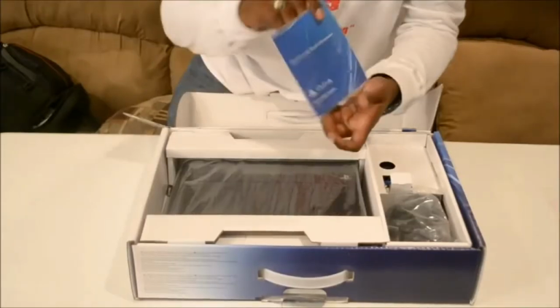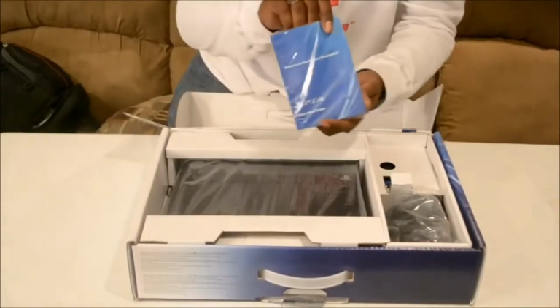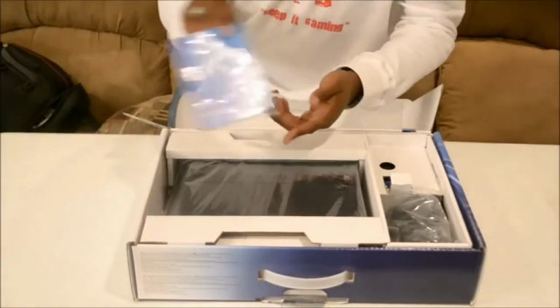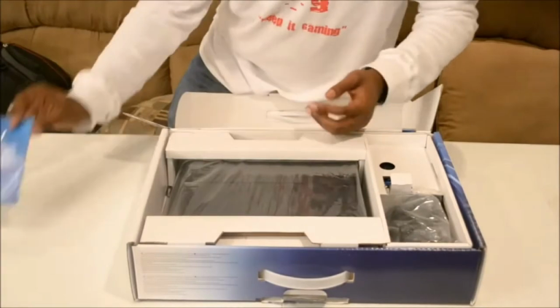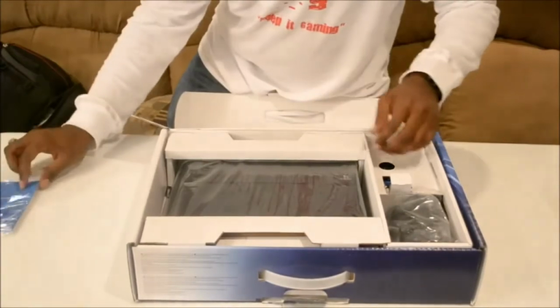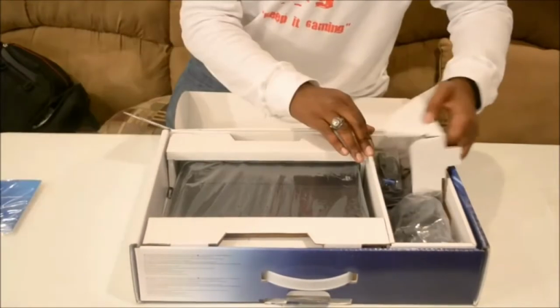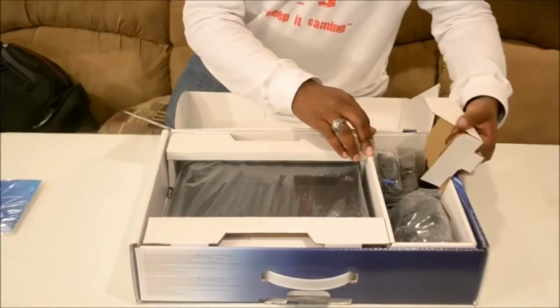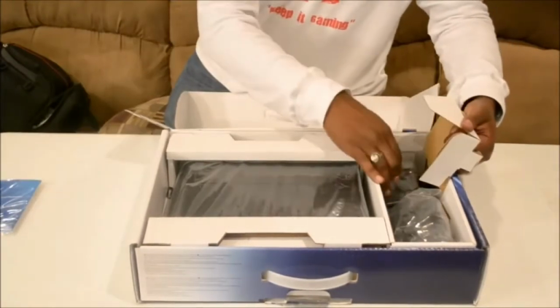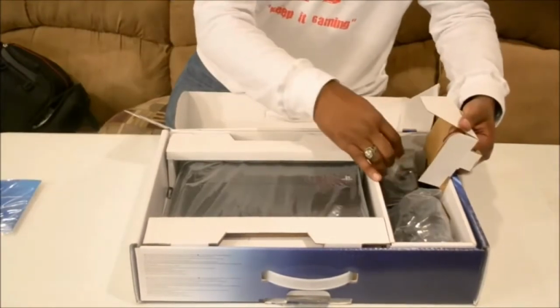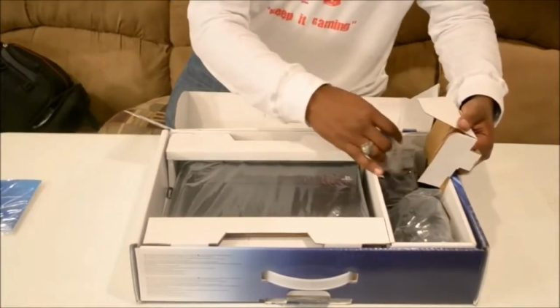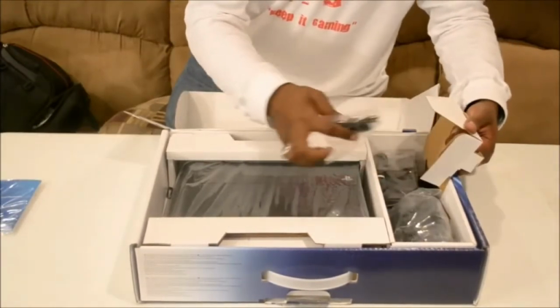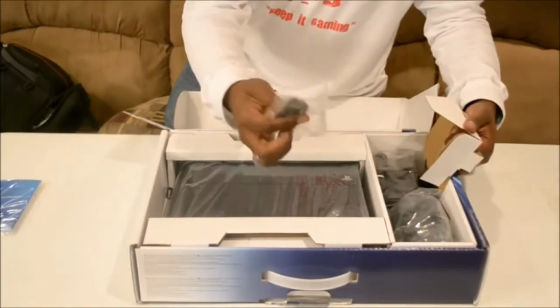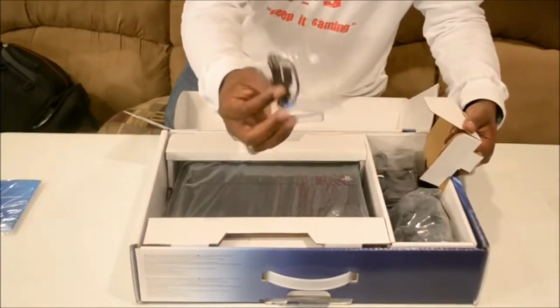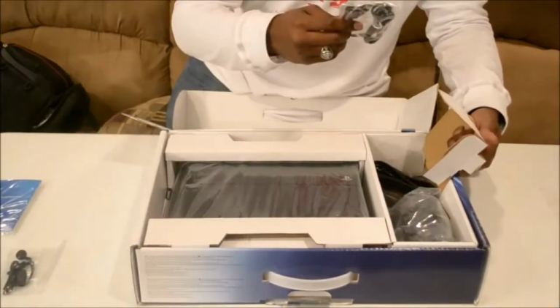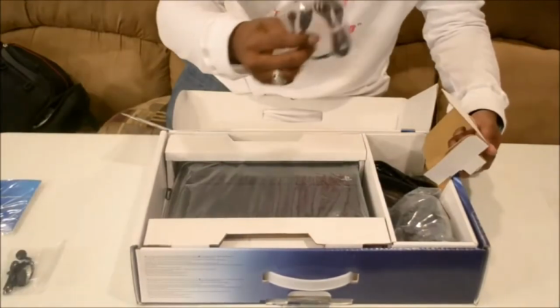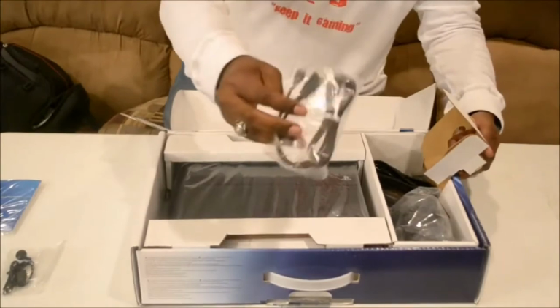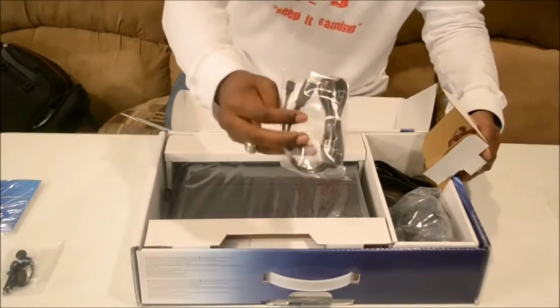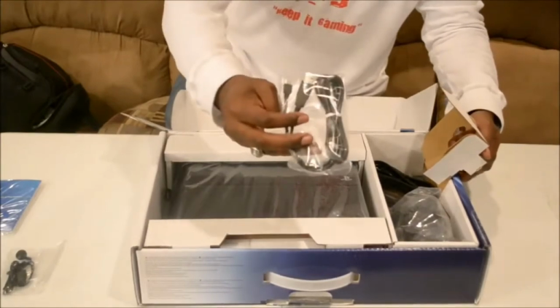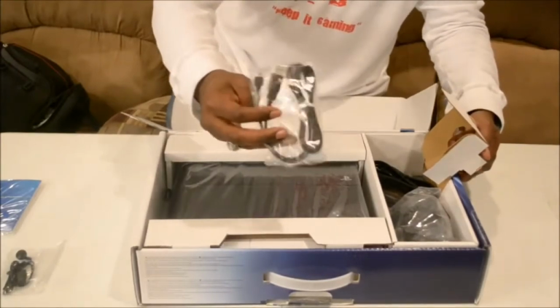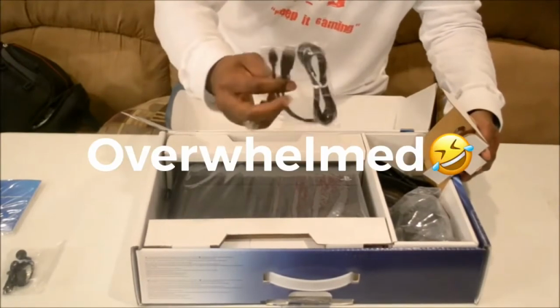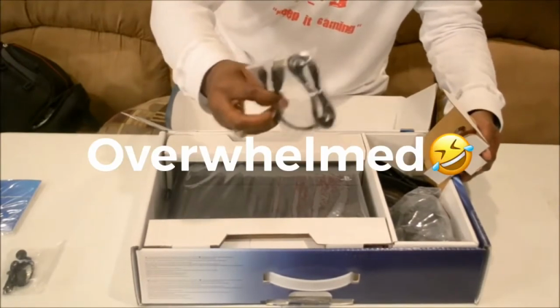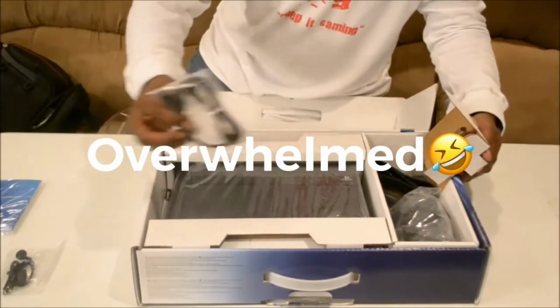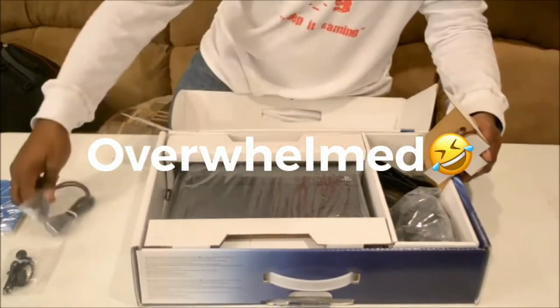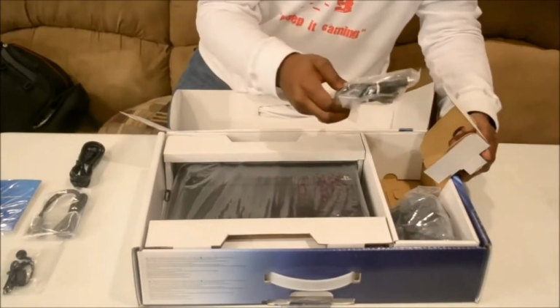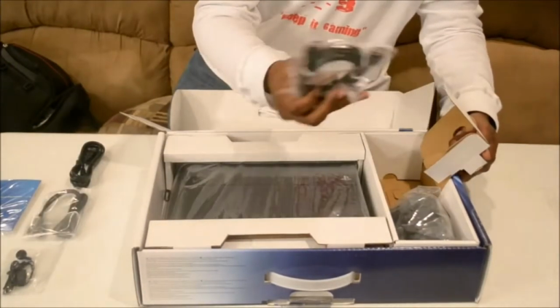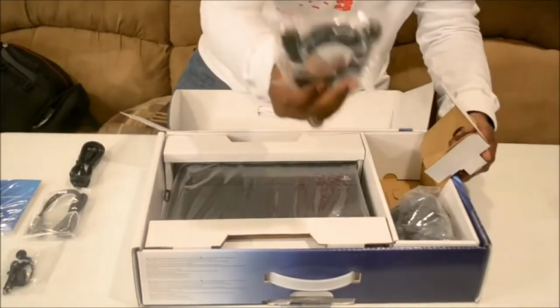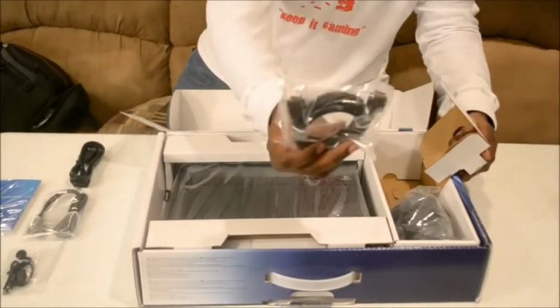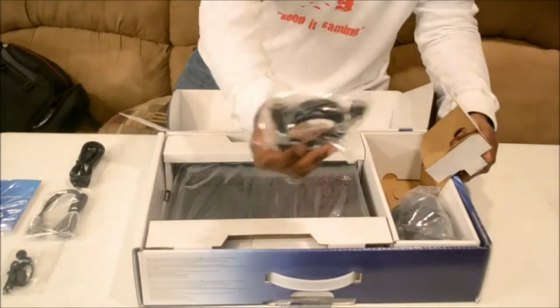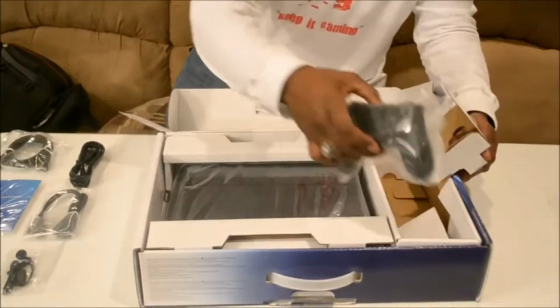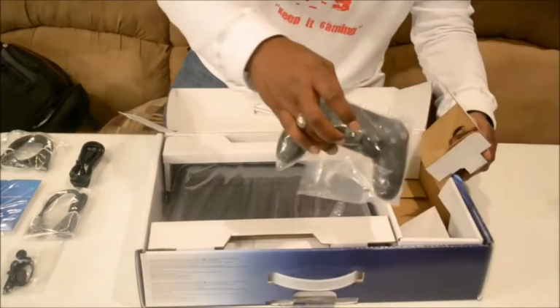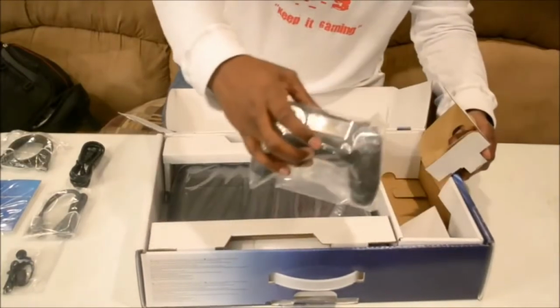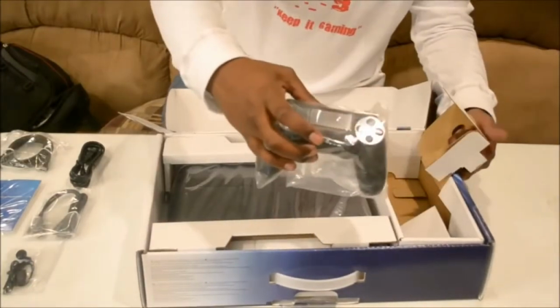So, instruction manual, here's your mono headset, micro USB charging cable, your free HDMI cable, and your PS4 controller.